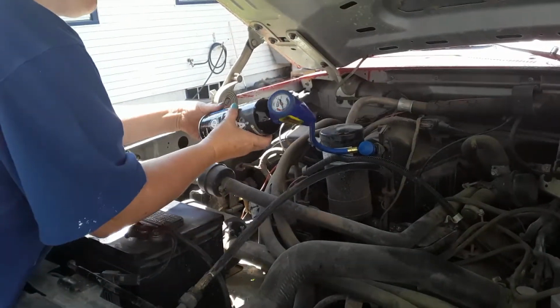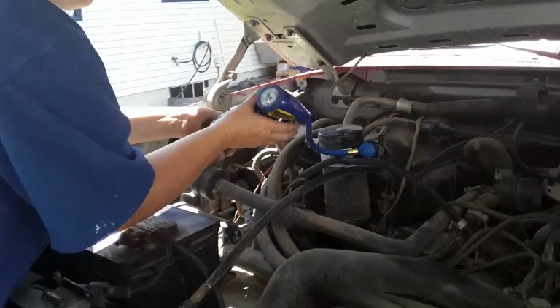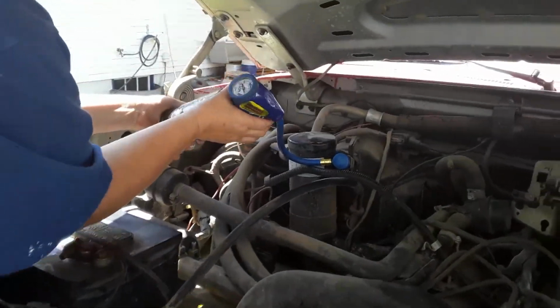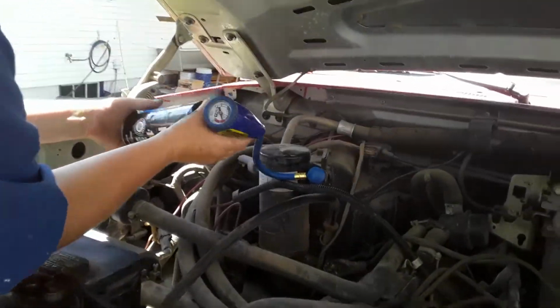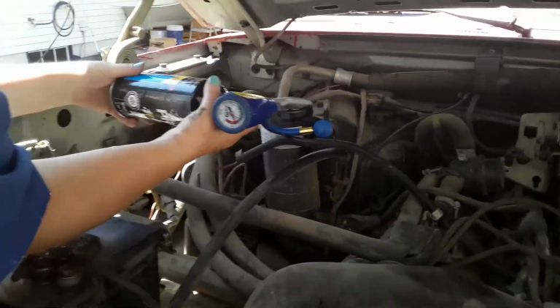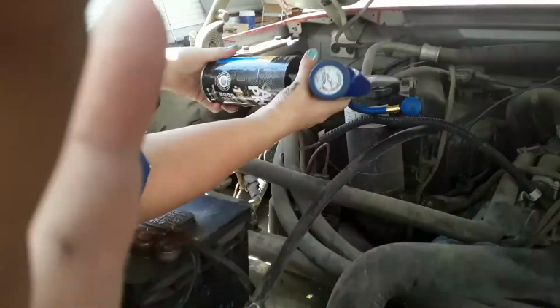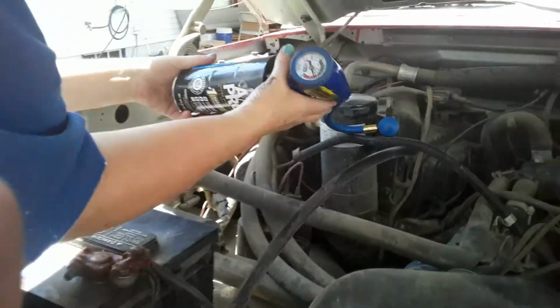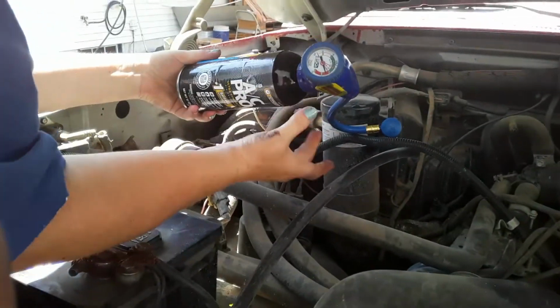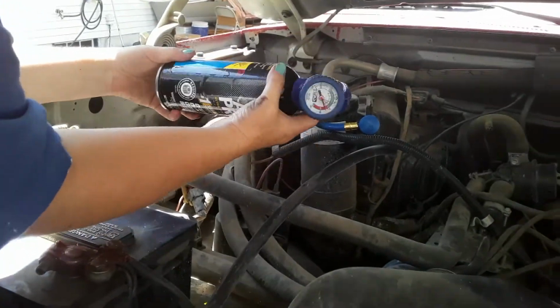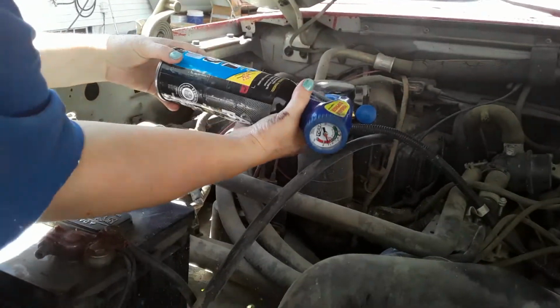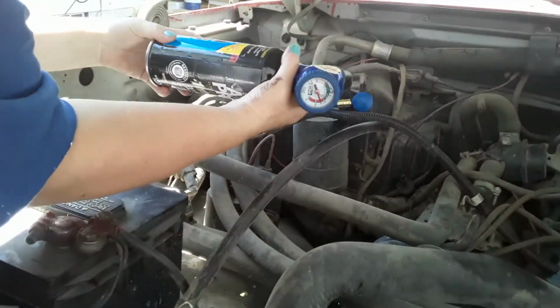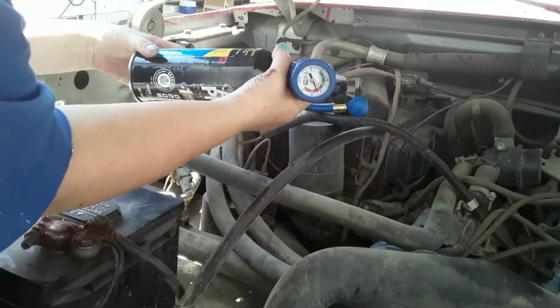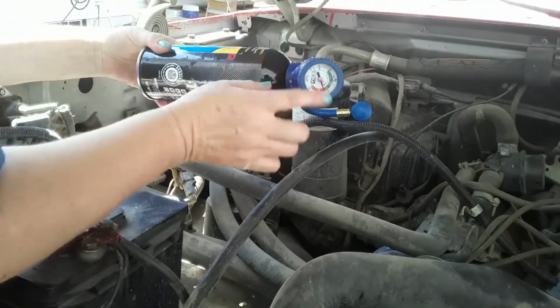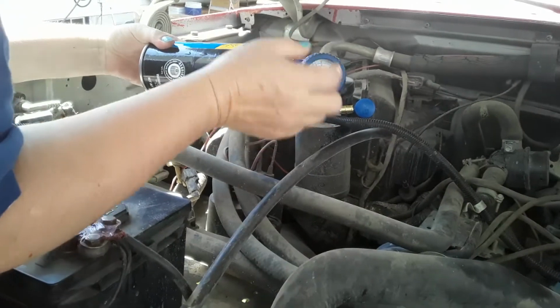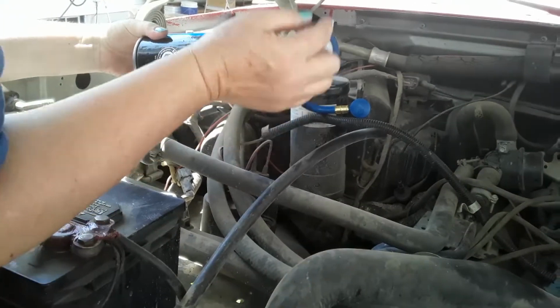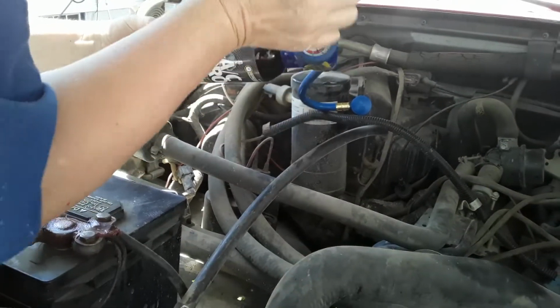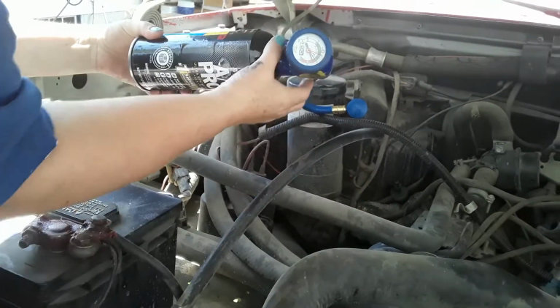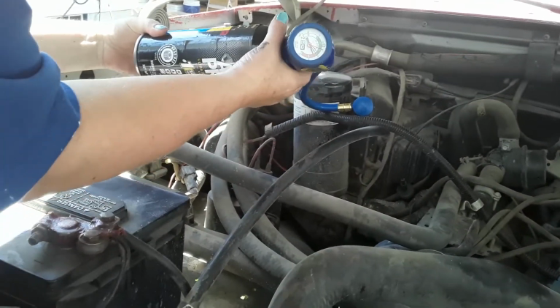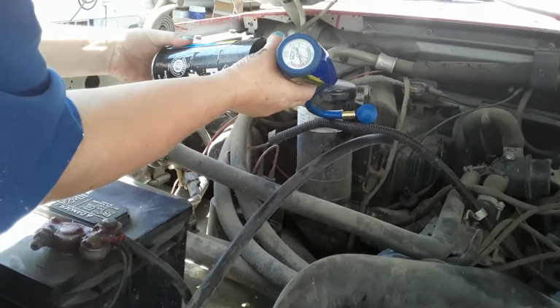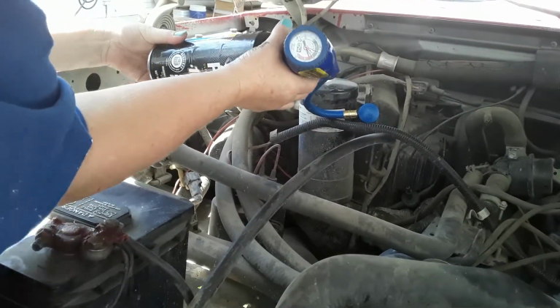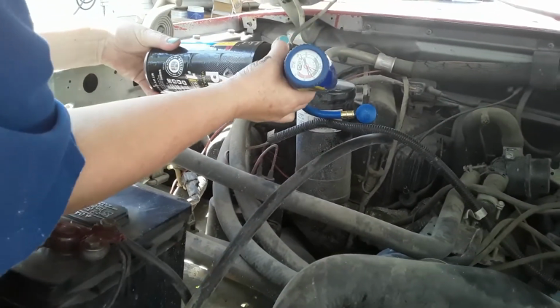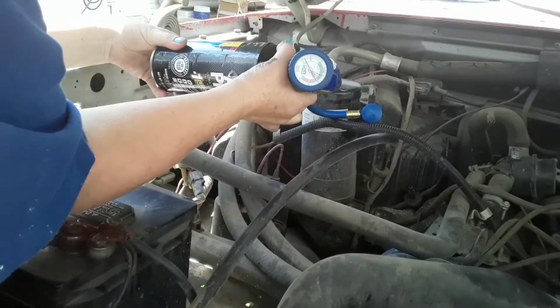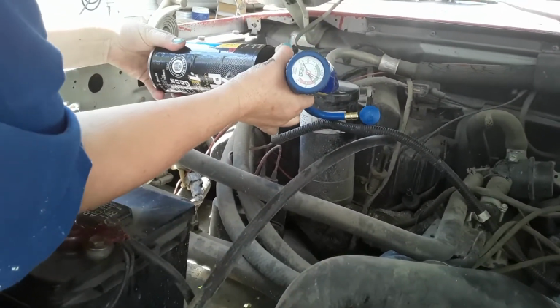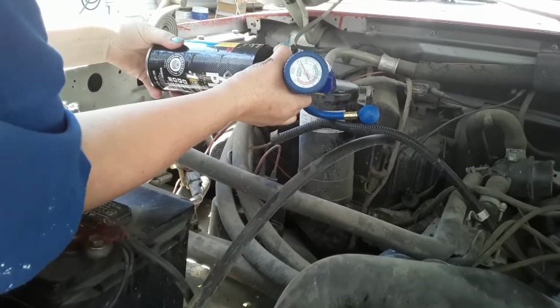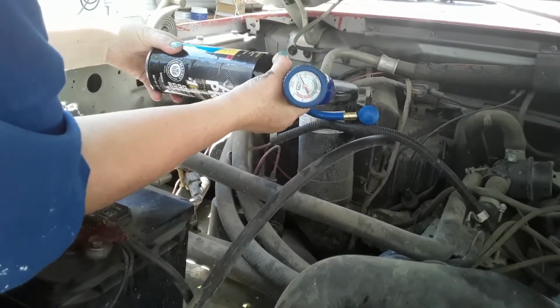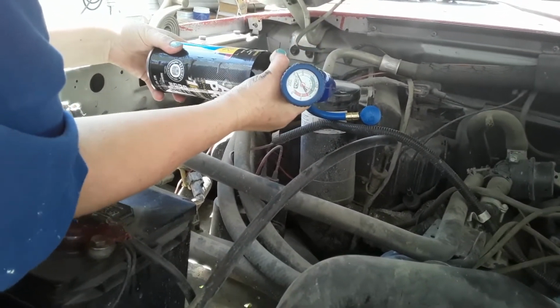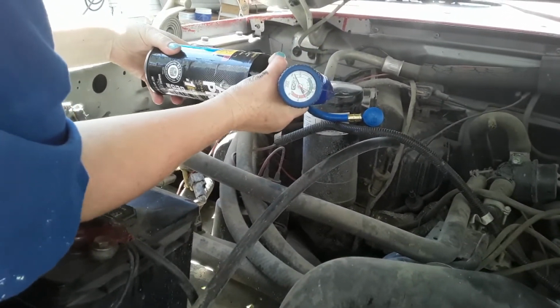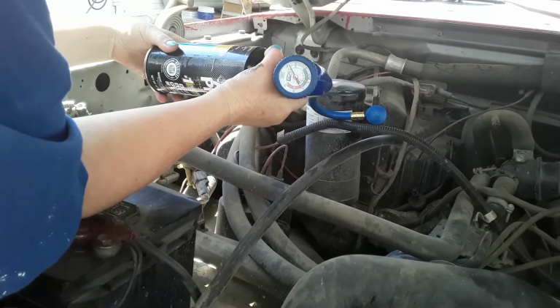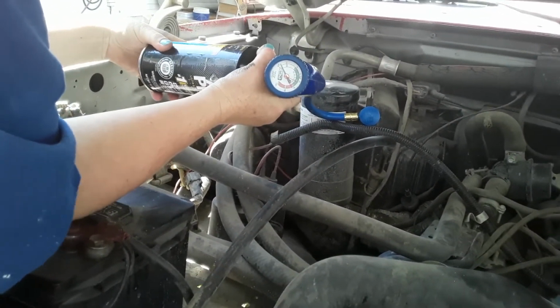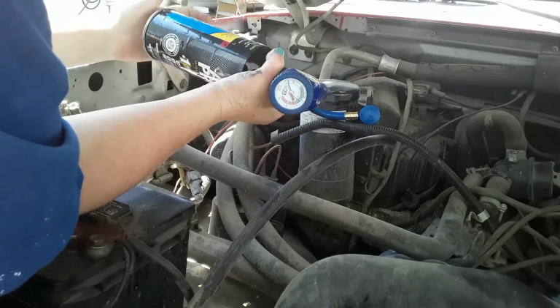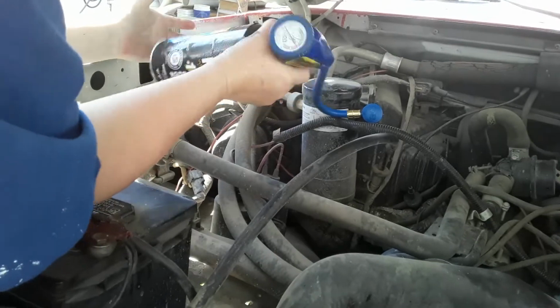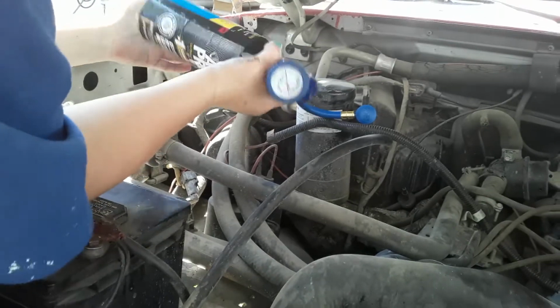What's it doing? So when I push this, it just pops the can and the pressure's going in. Is it getting cold?